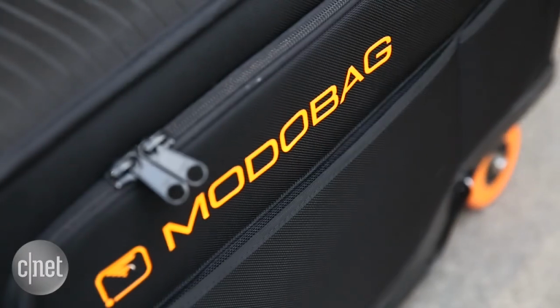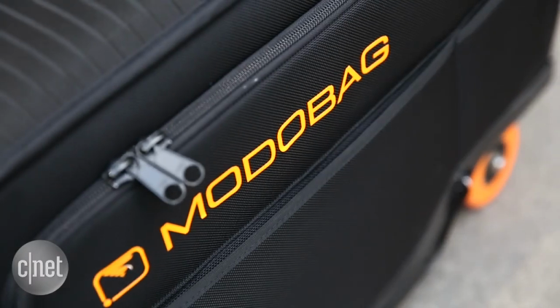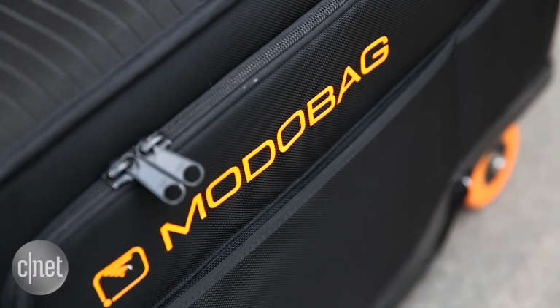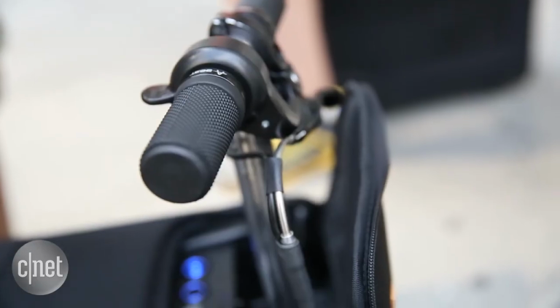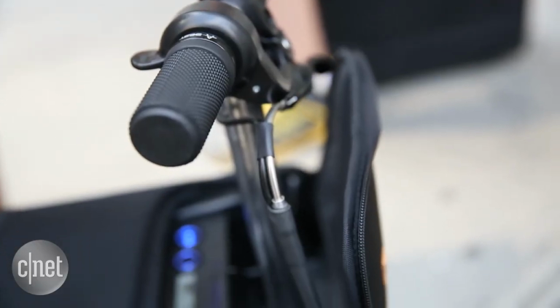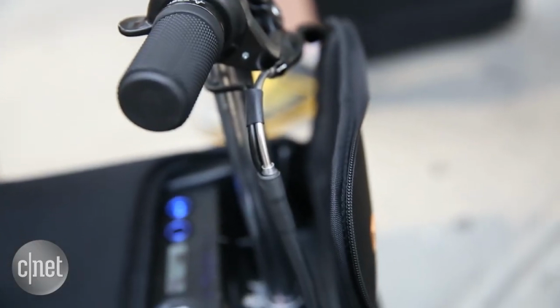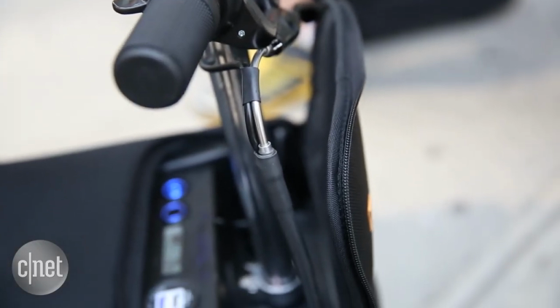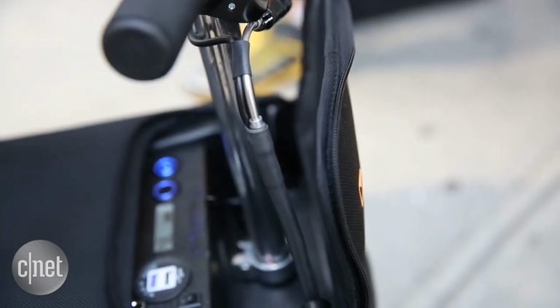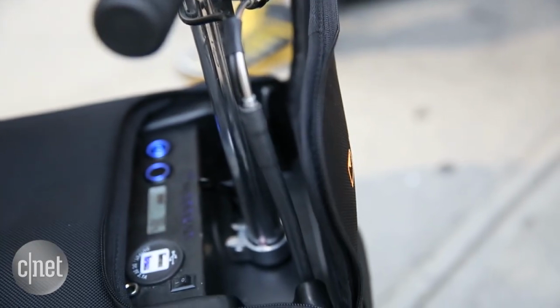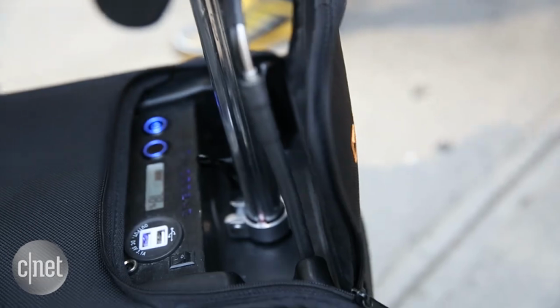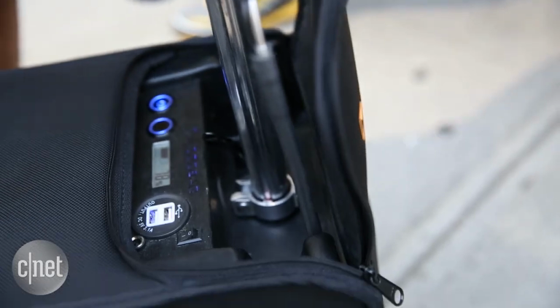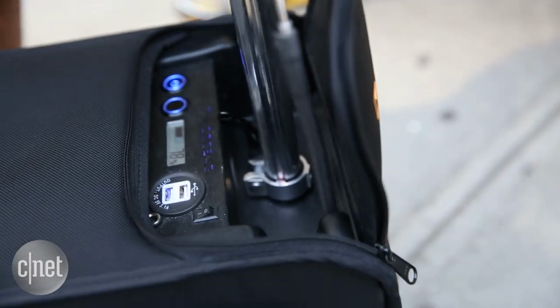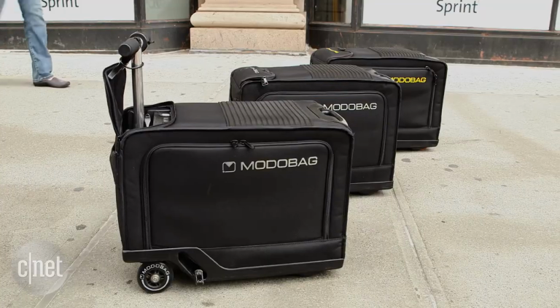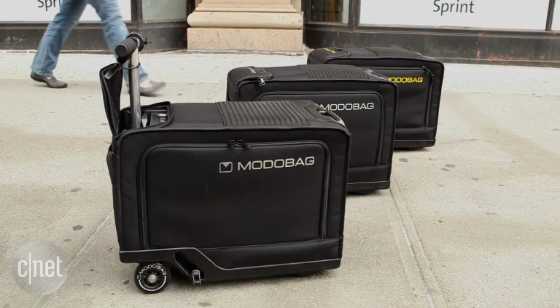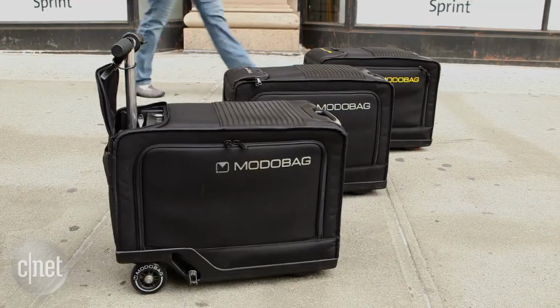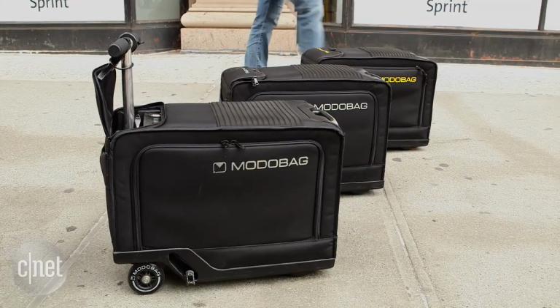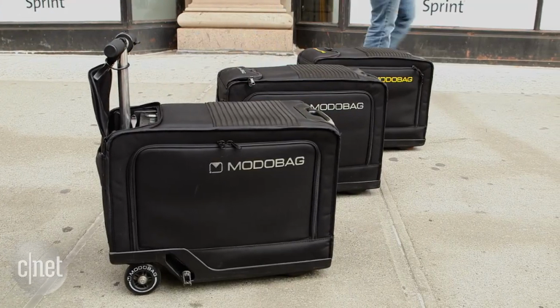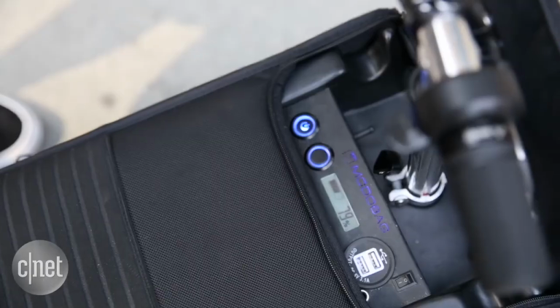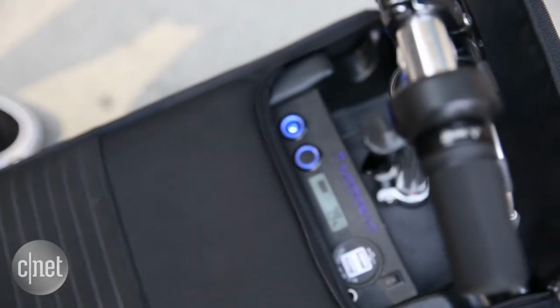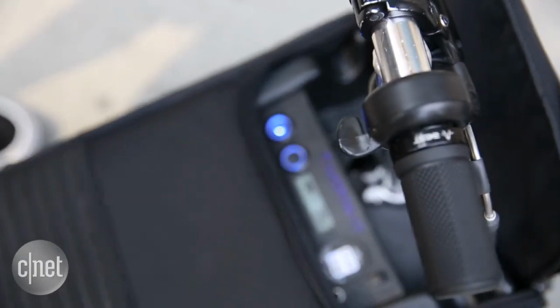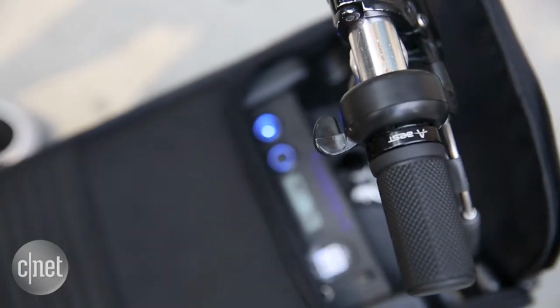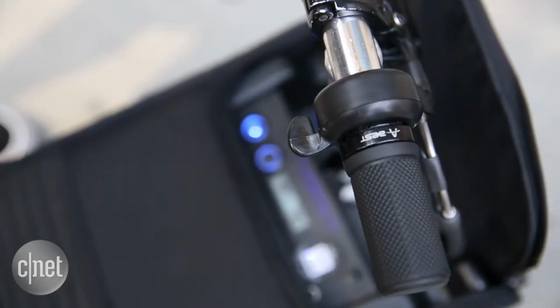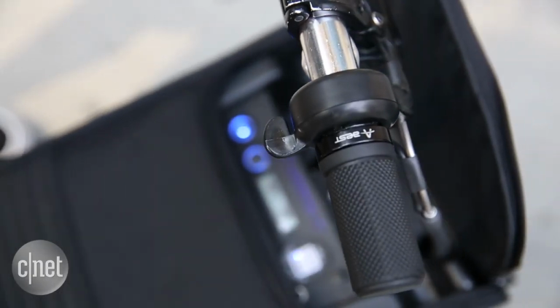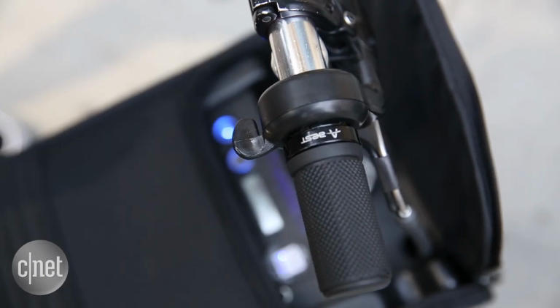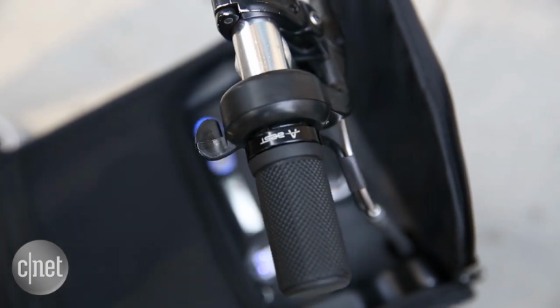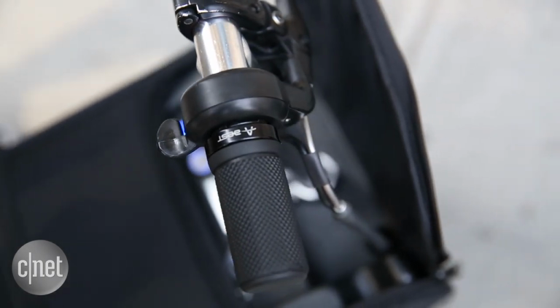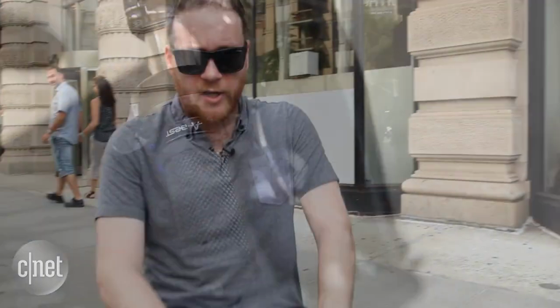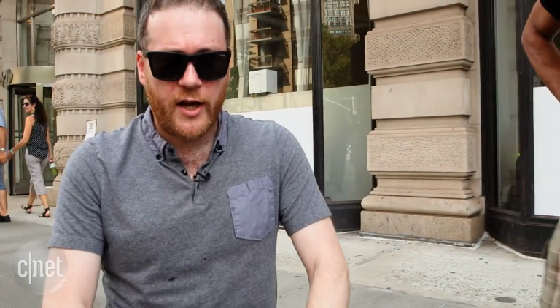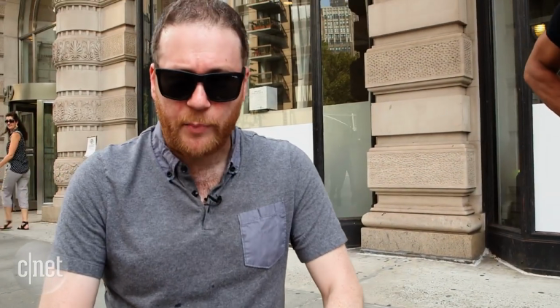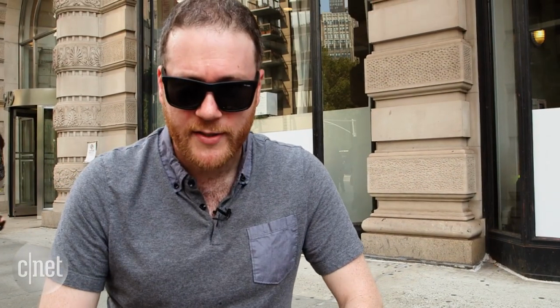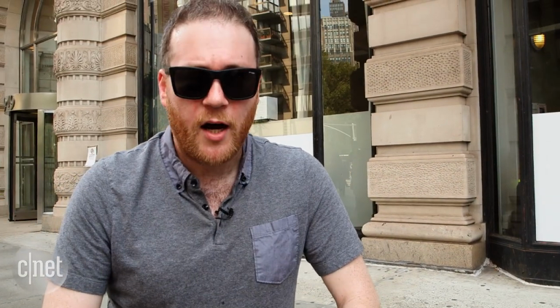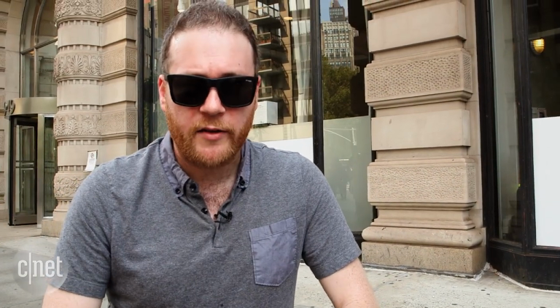The idea spawned from something we can all identify with: the mind-numbing monotony of aimlessly wandering around airports. The Moto Bag is built for air travel — it complies with FAA and TSA size regulations.